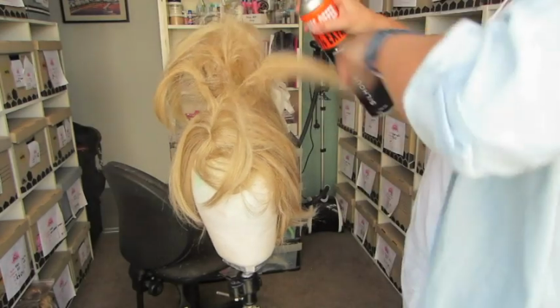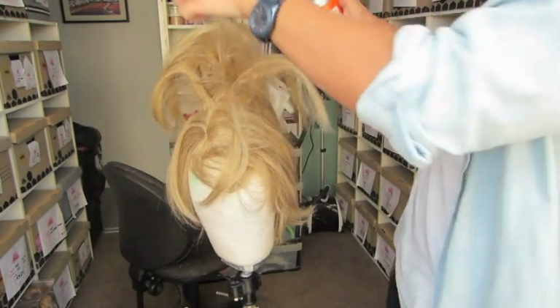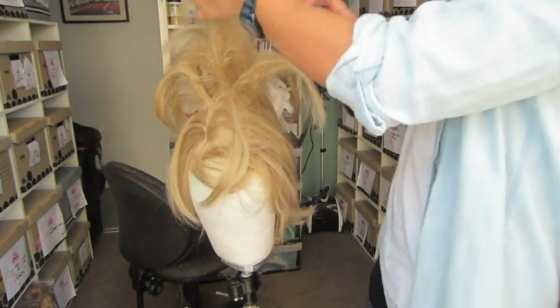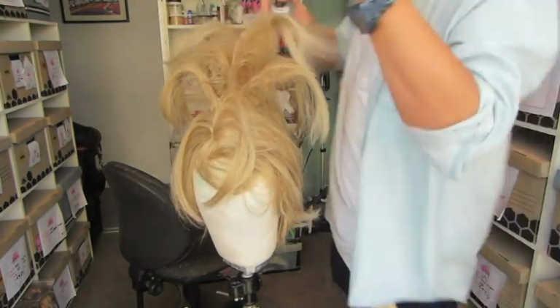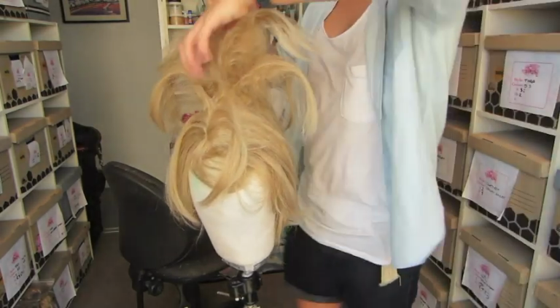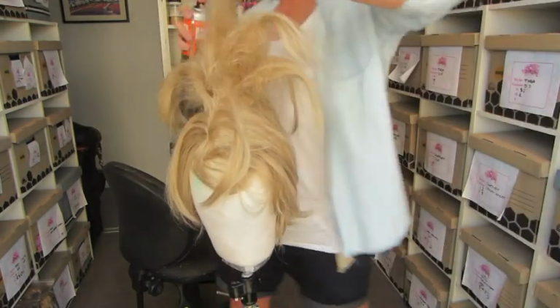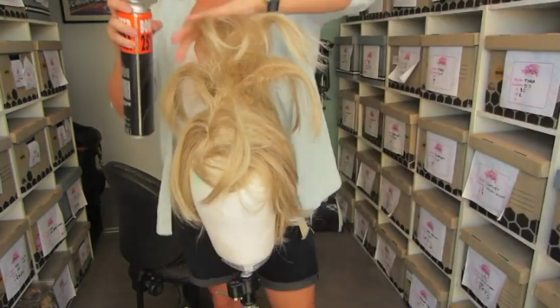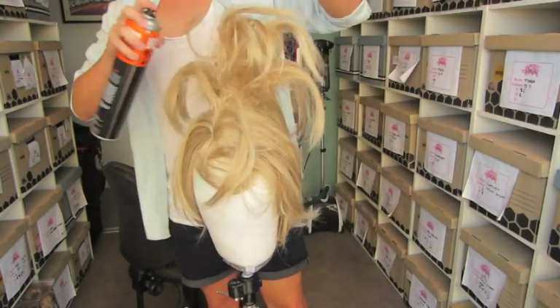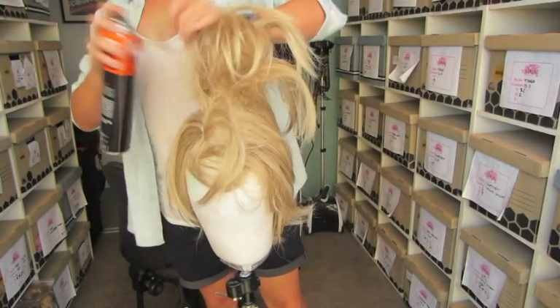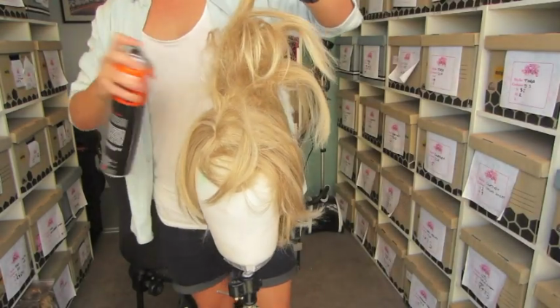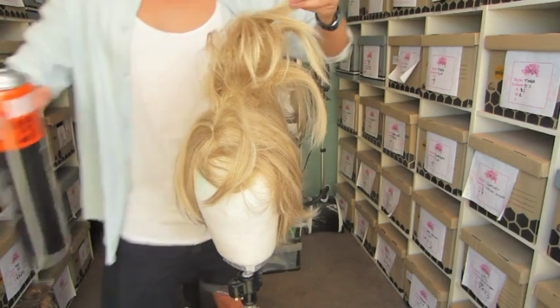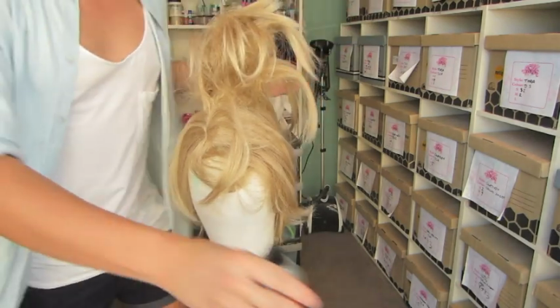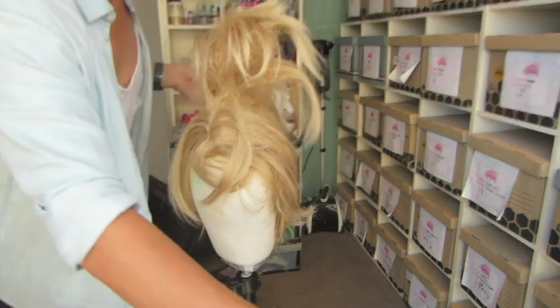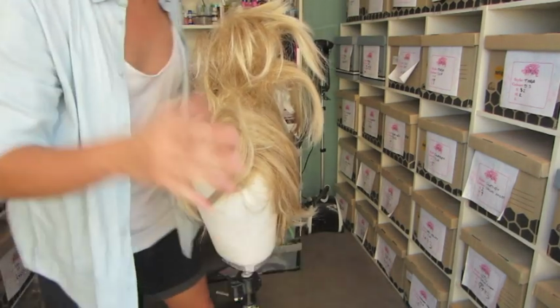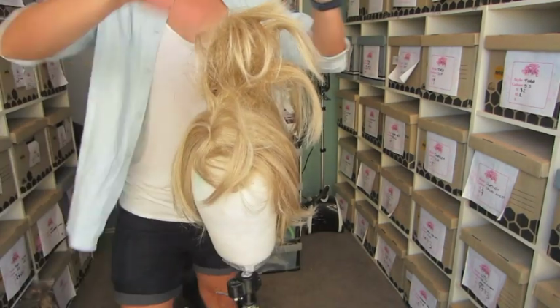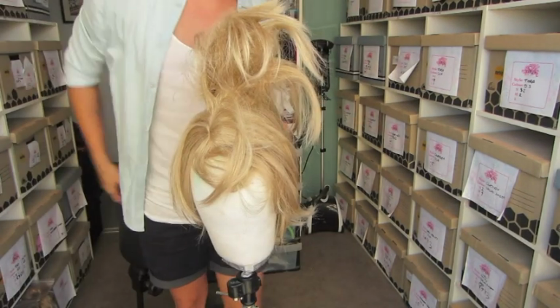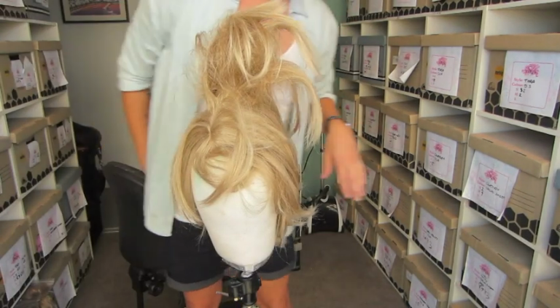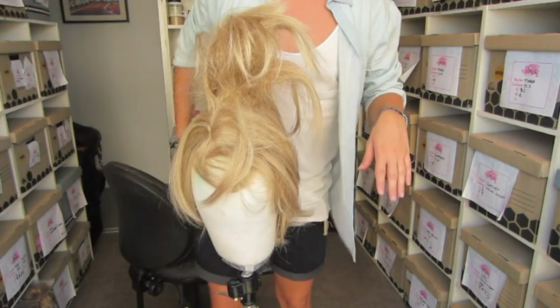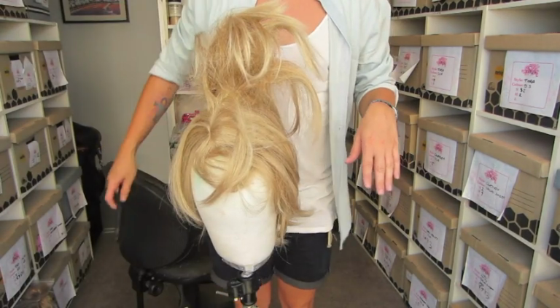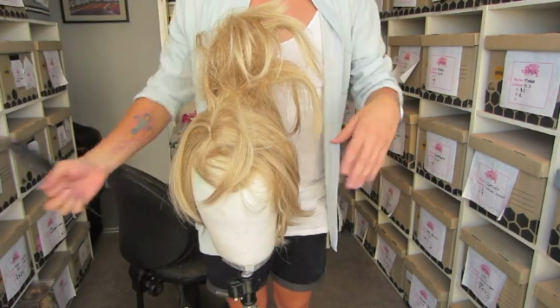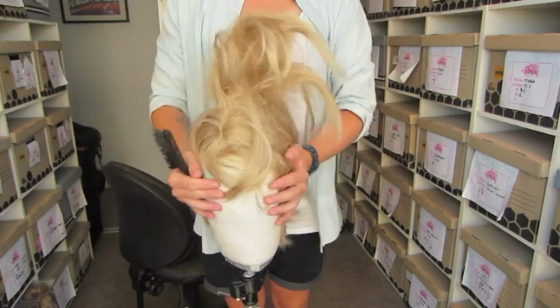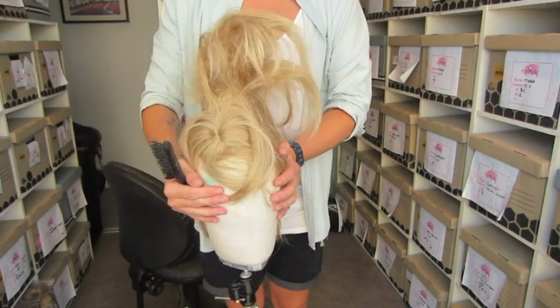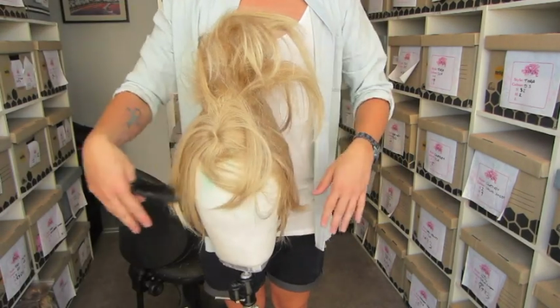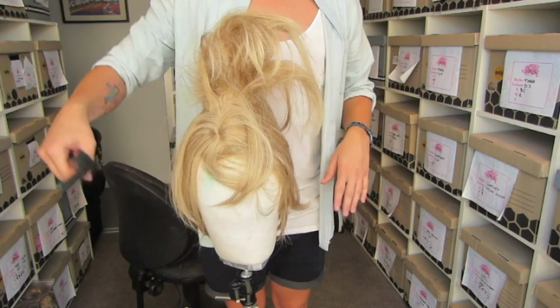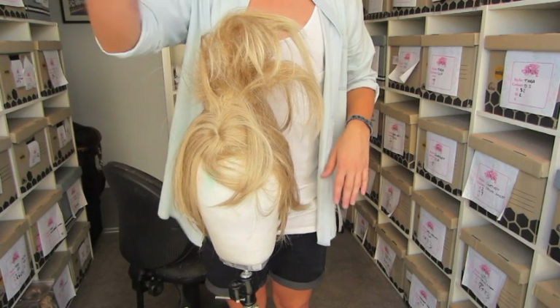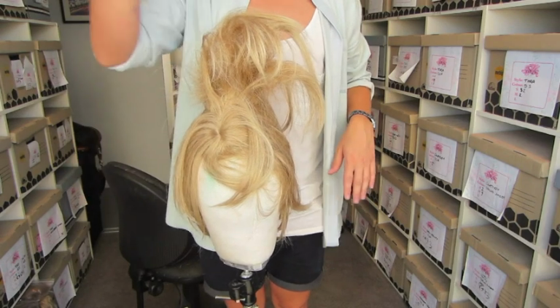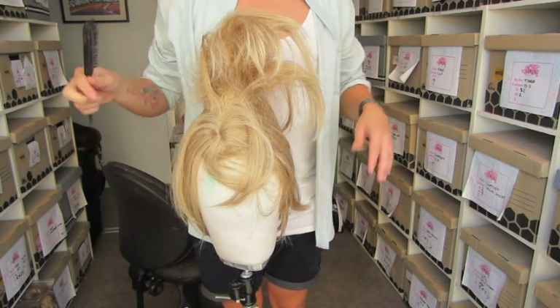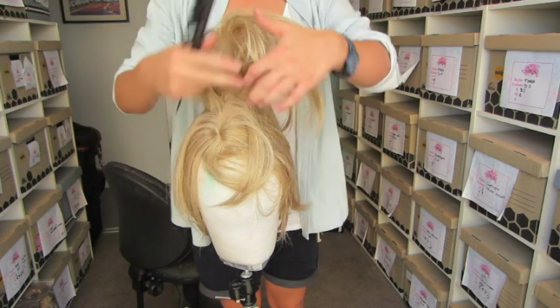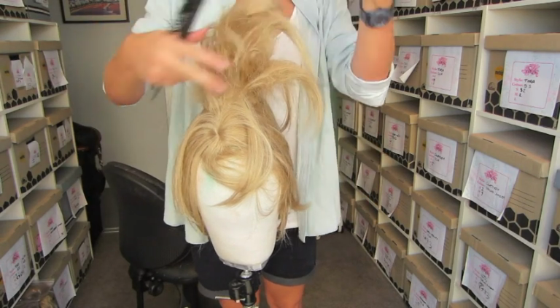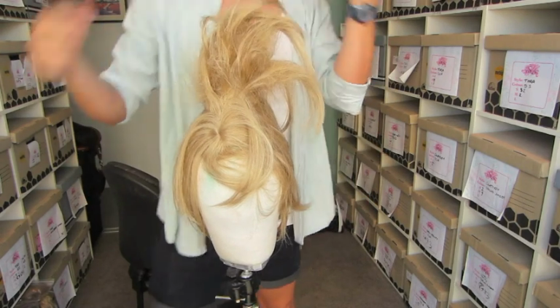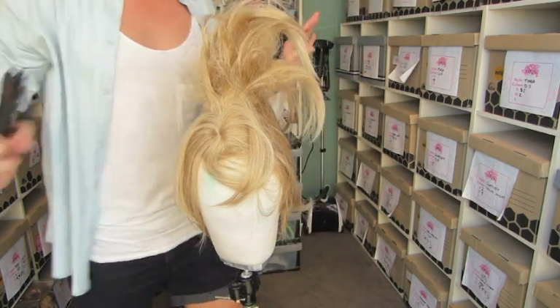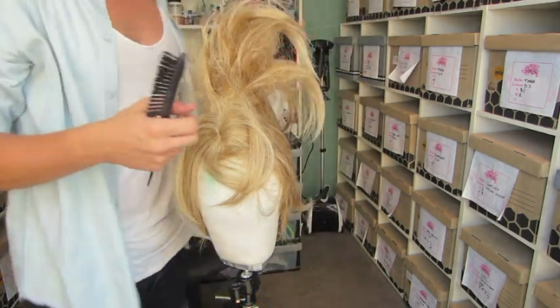You can give the roots a little spray if you want extra support. I'm going to speed up the process now so you can see it all happening in fast motion.